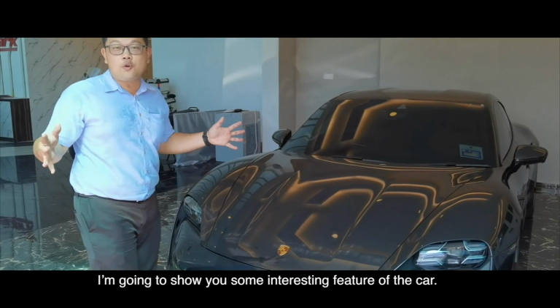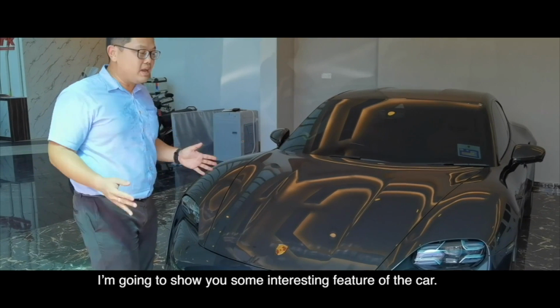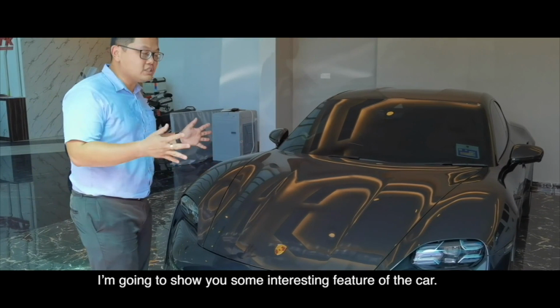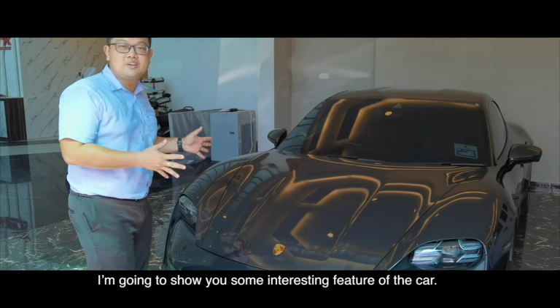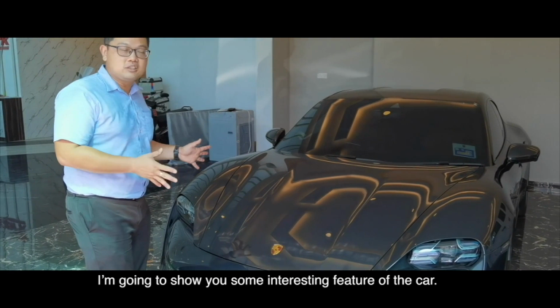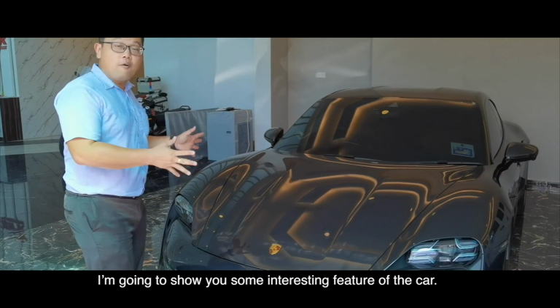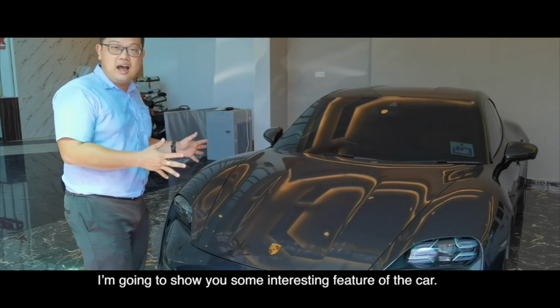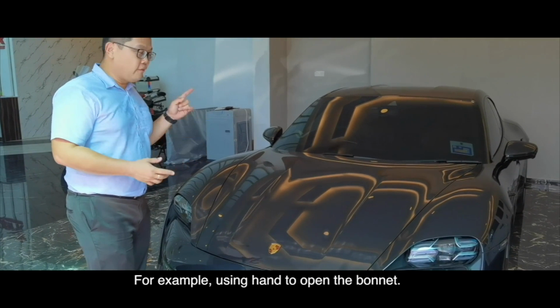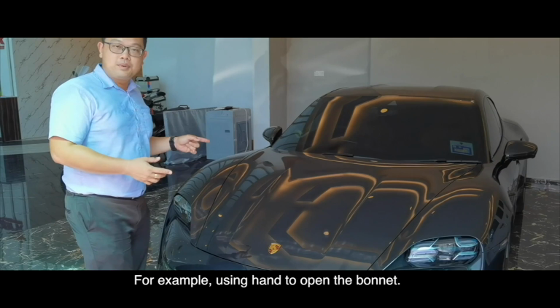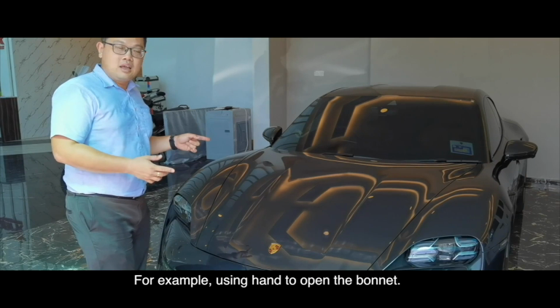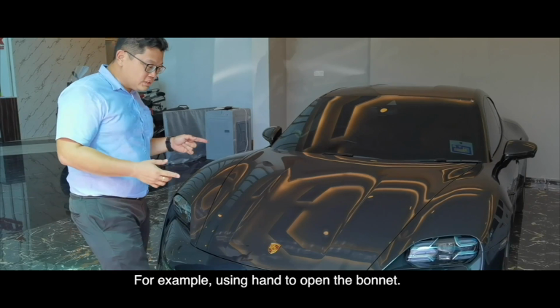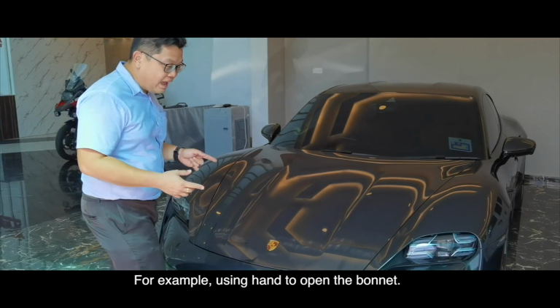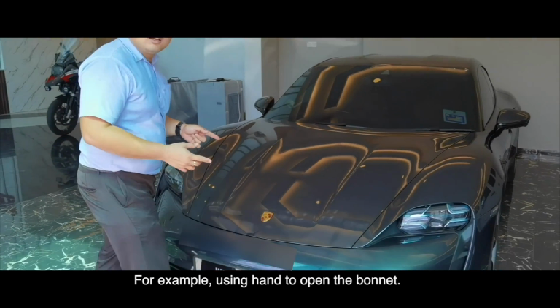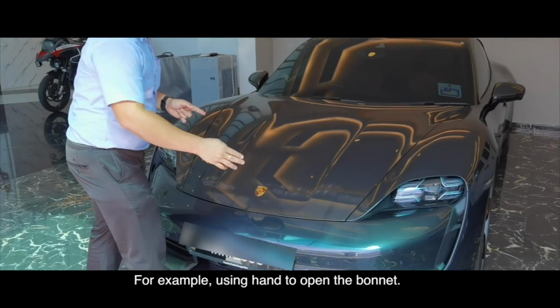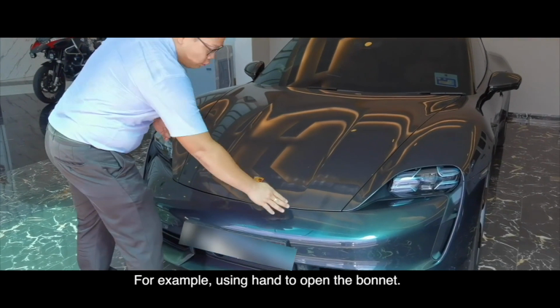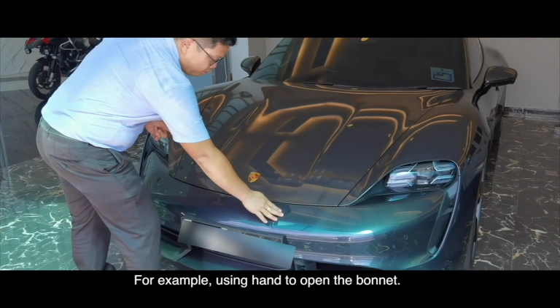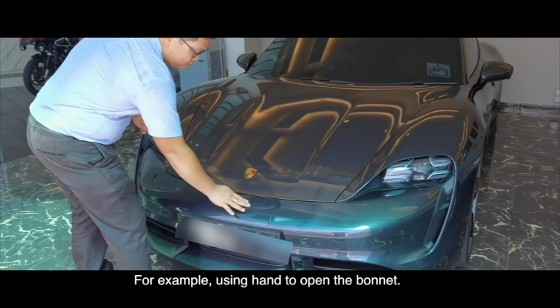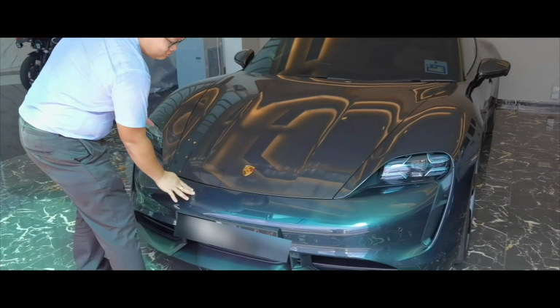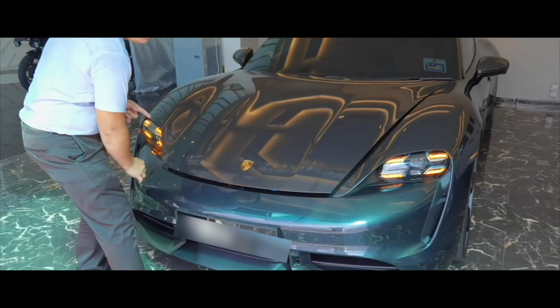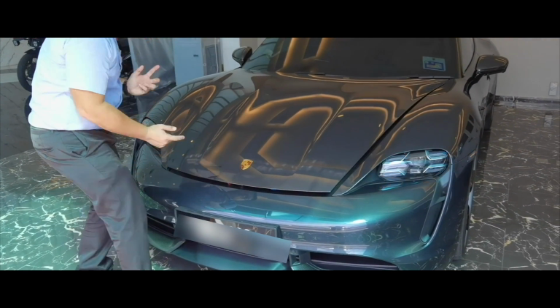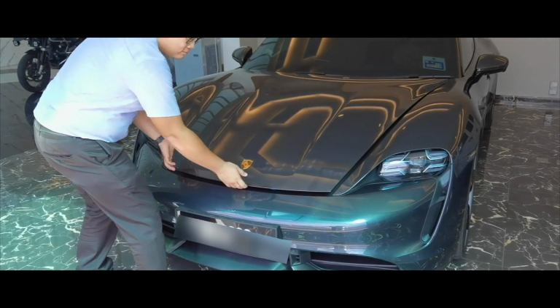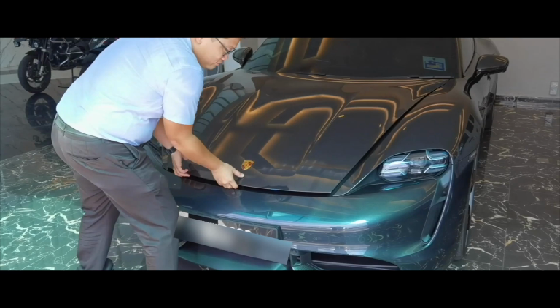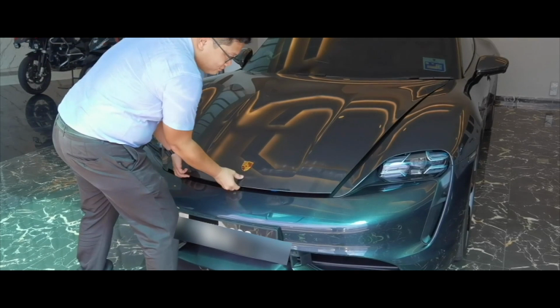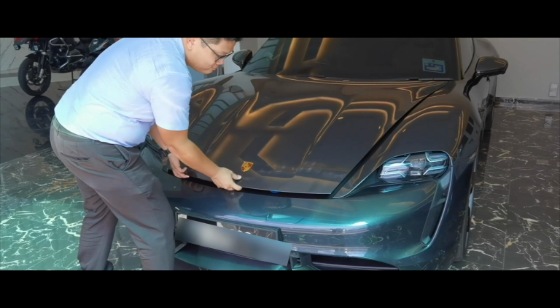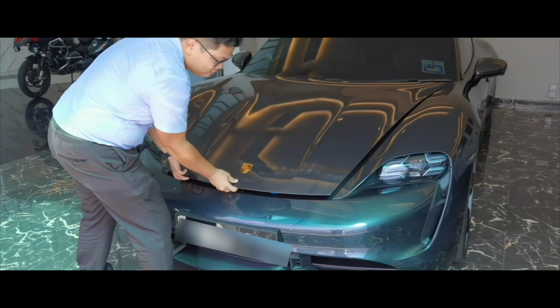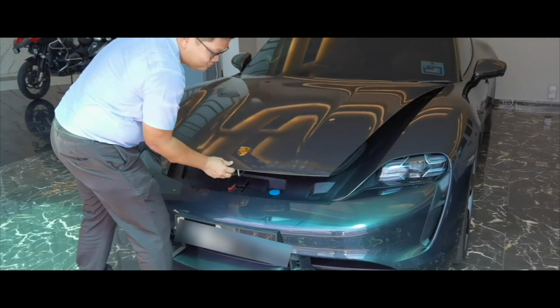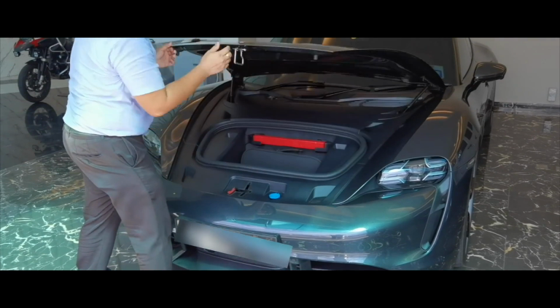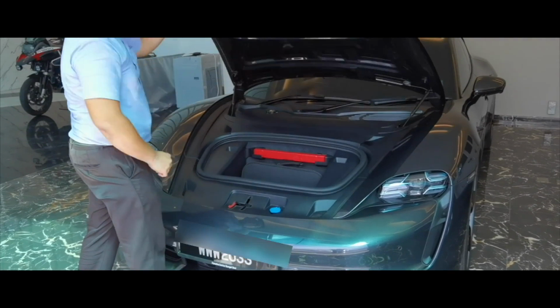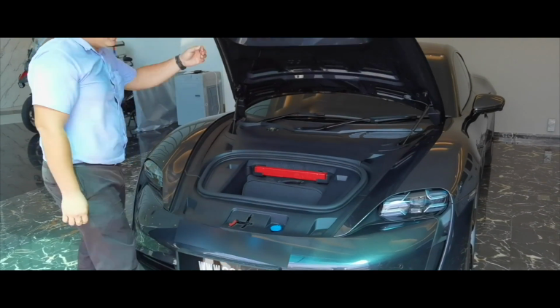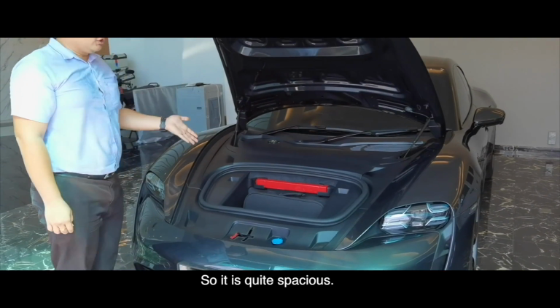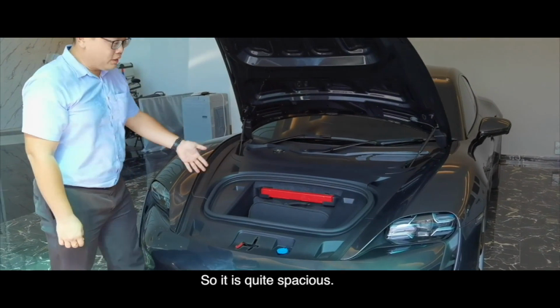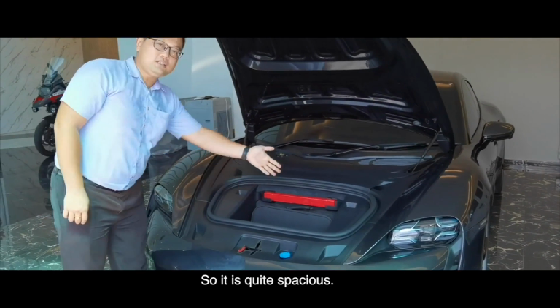I'm going to show you some interesting features of the car. For example, using your hand to open the bonnet. So this is quite spacey.